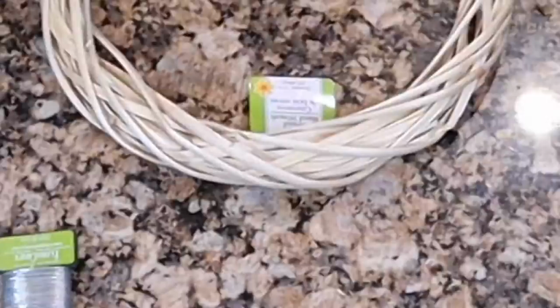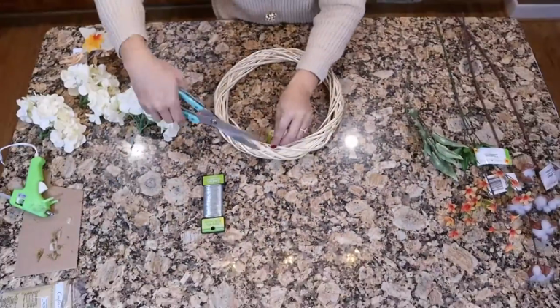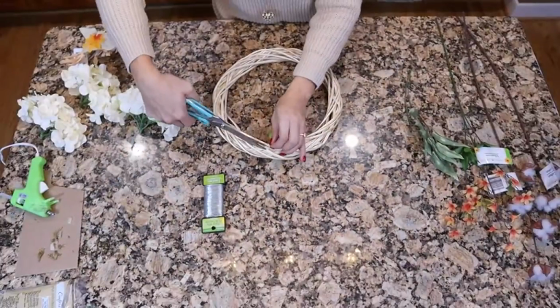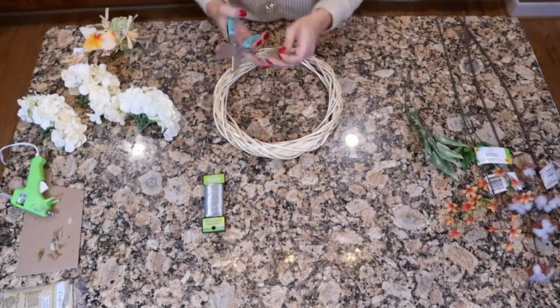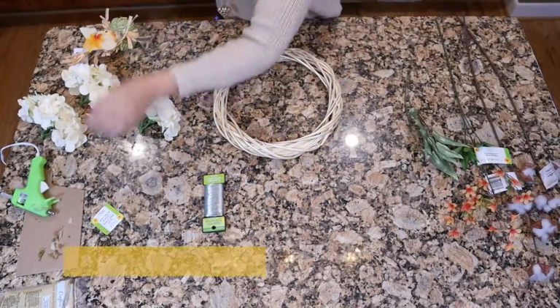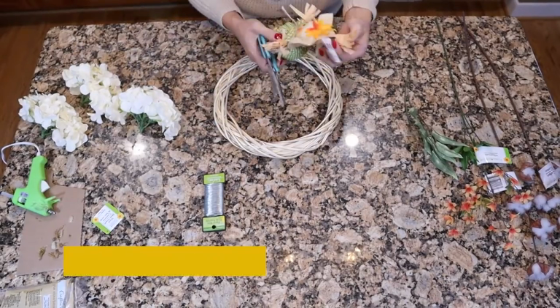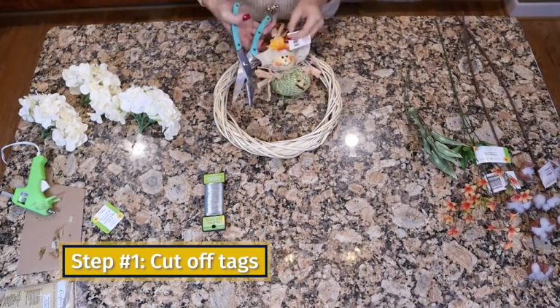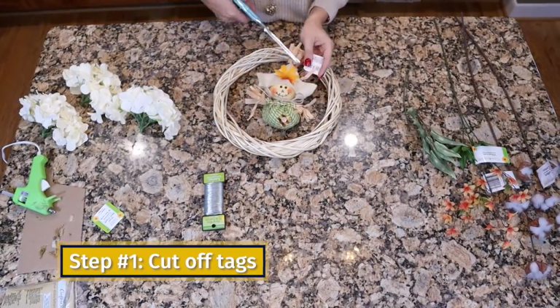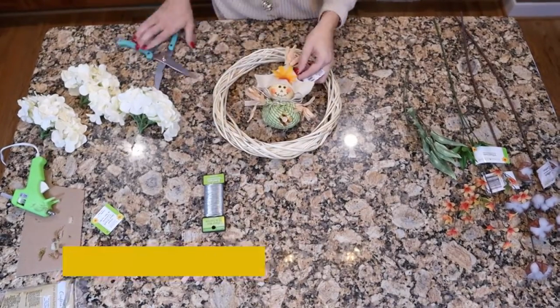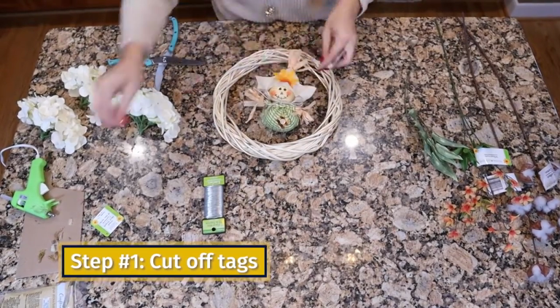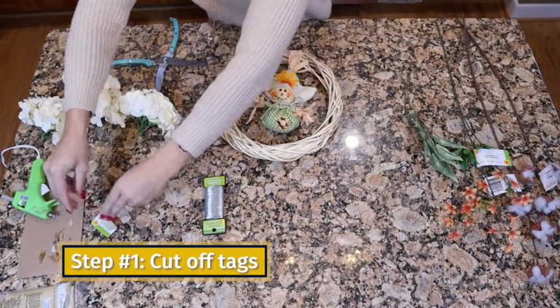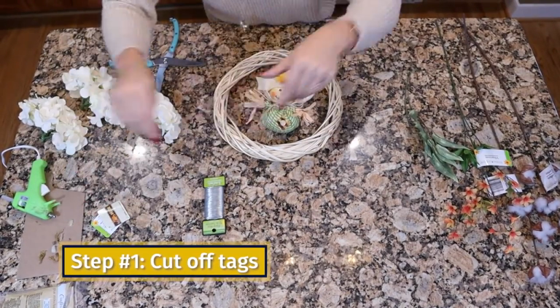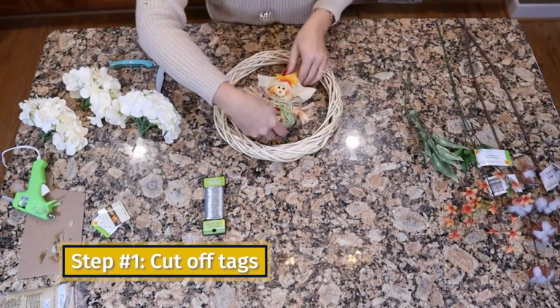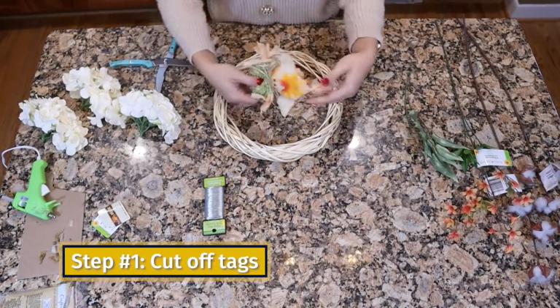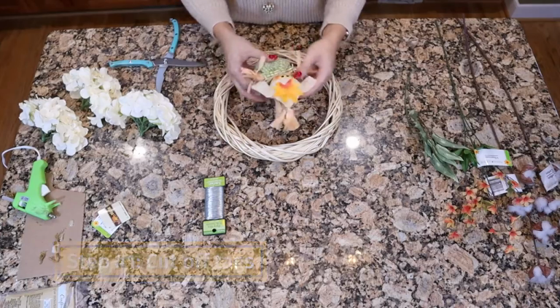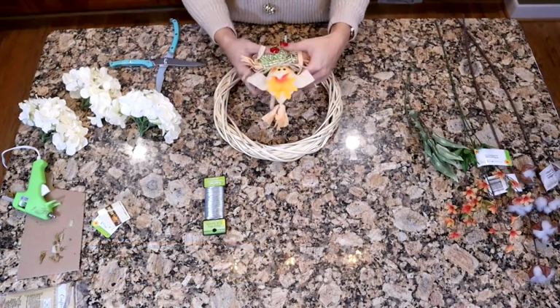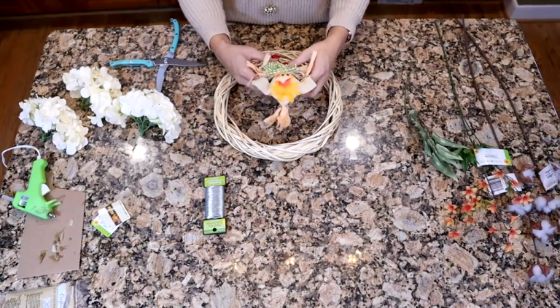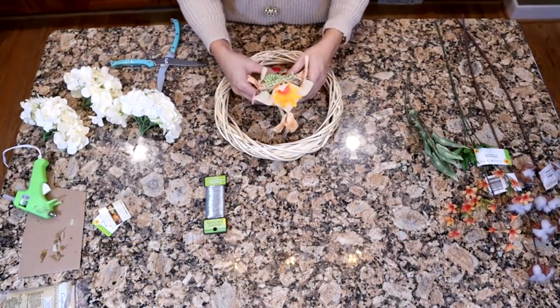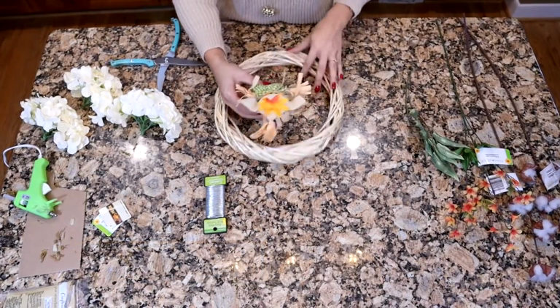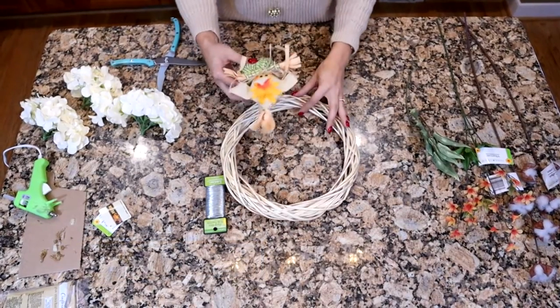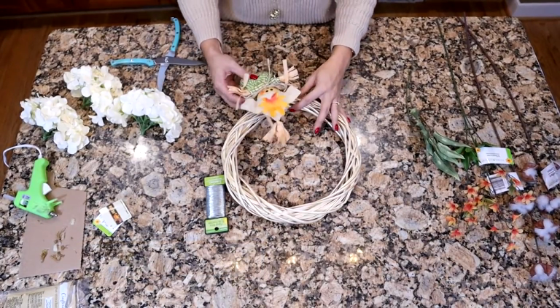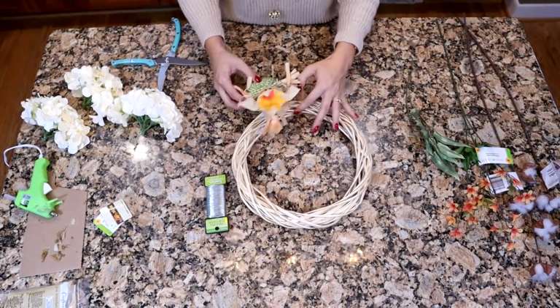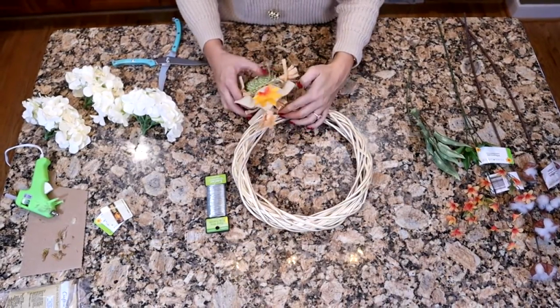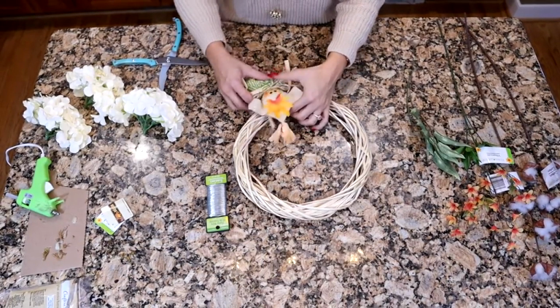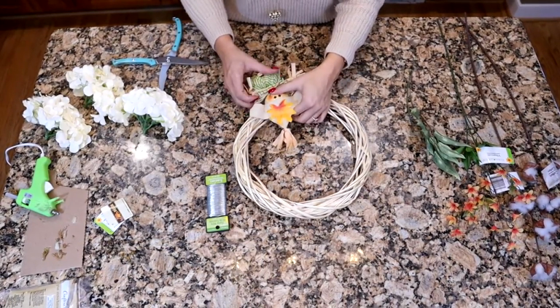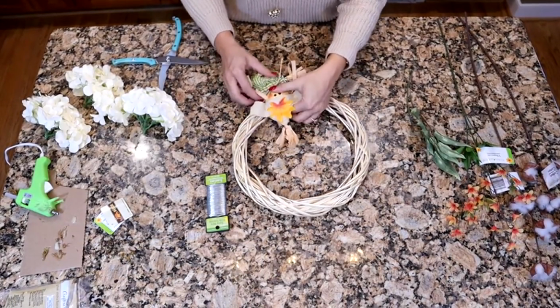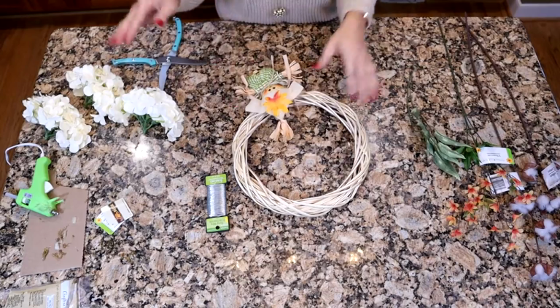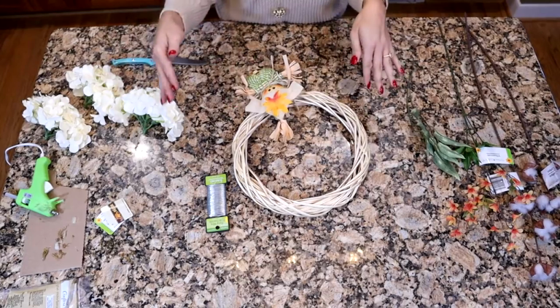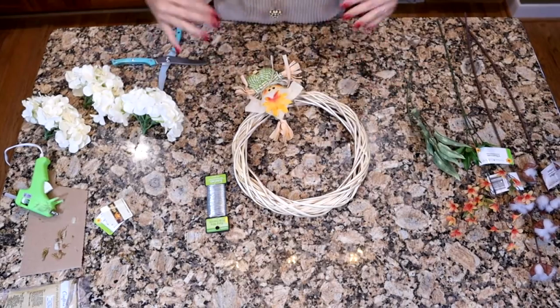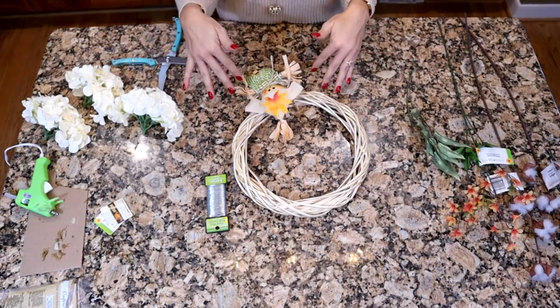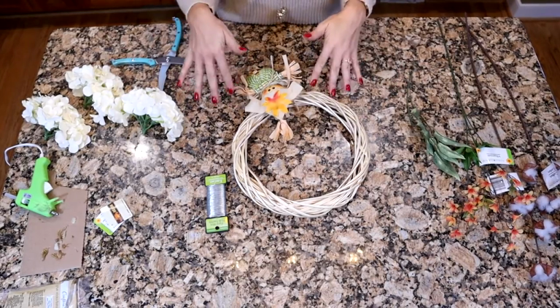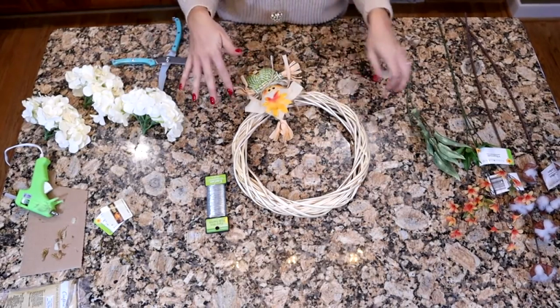All right, so the first thing you want to do is just go ahead and cut off all these tags. One pro tip would be to place everything where you think you will want them, and then hot glue and wire afterwards.